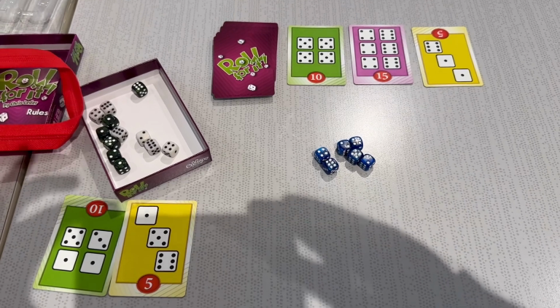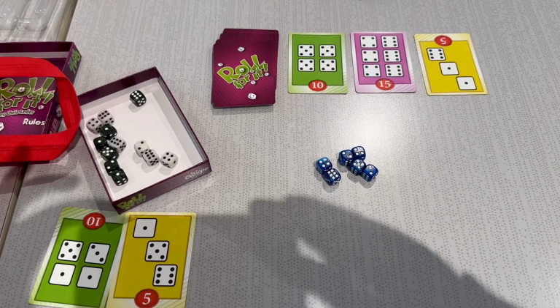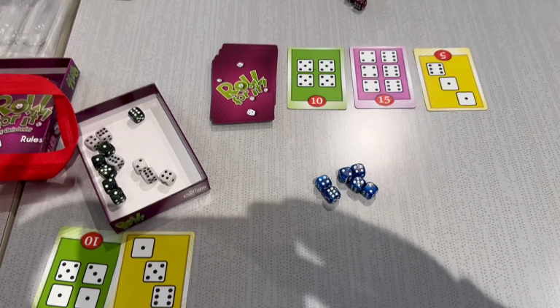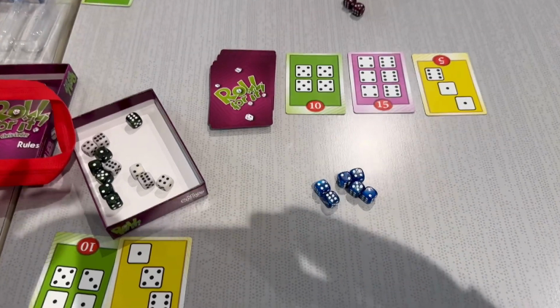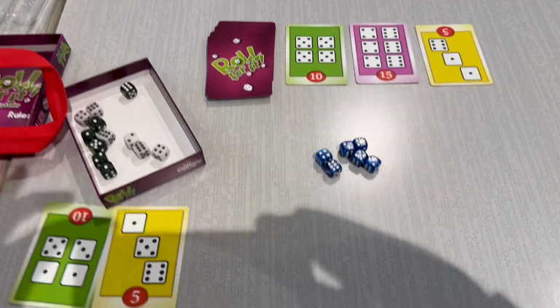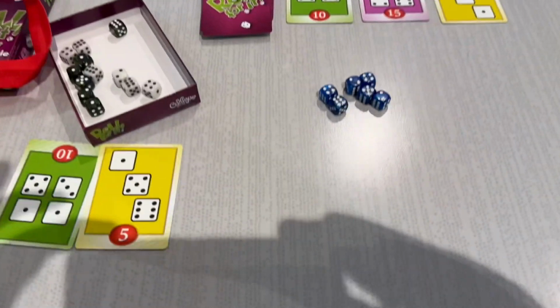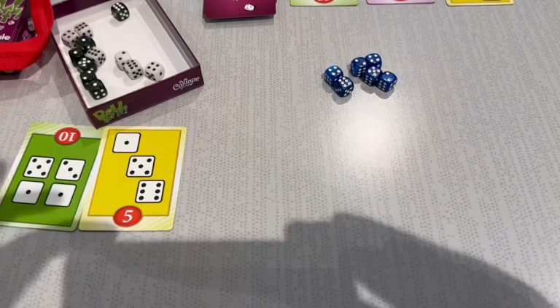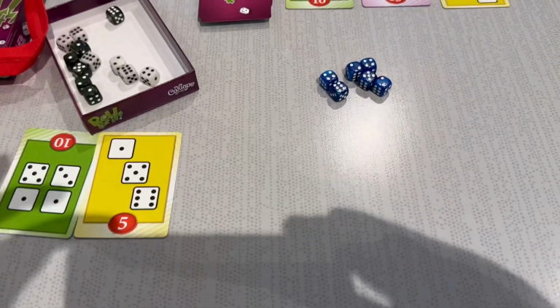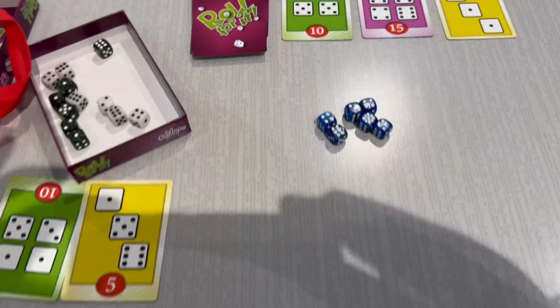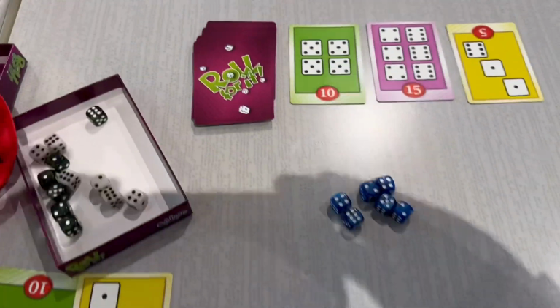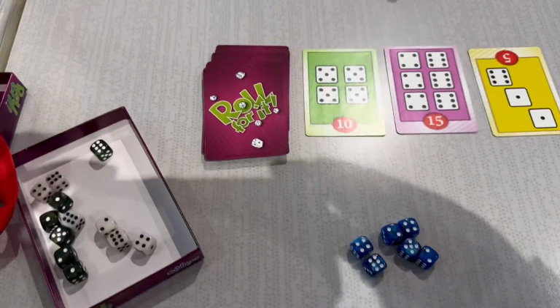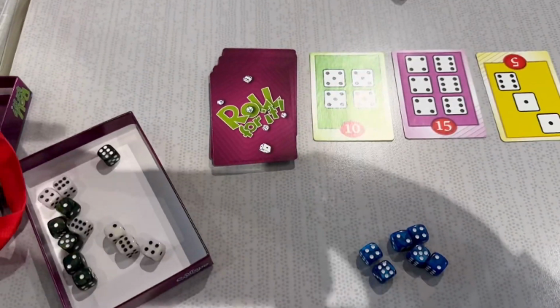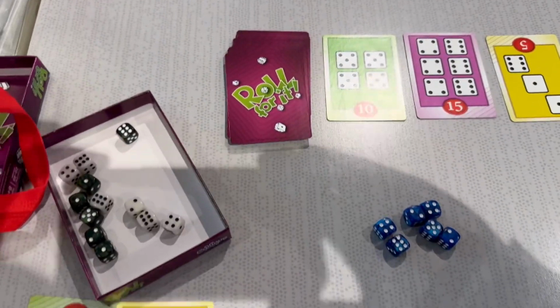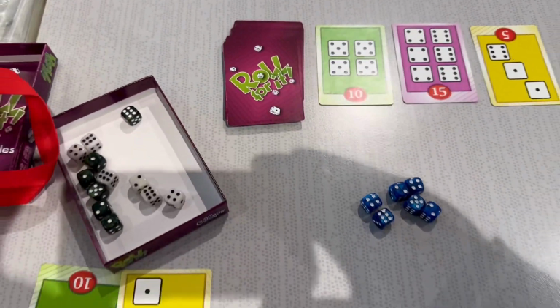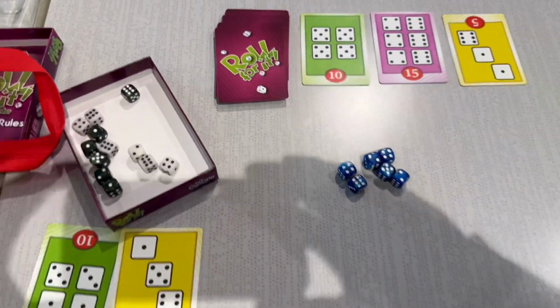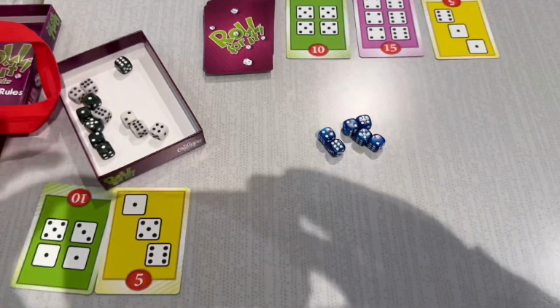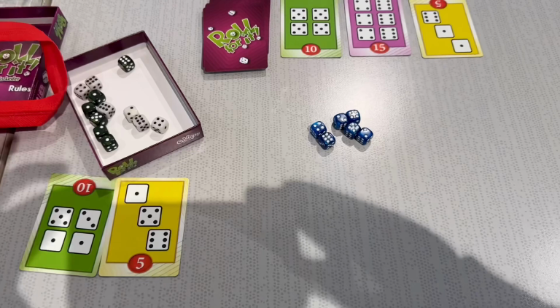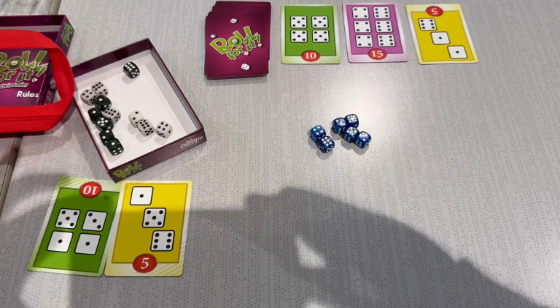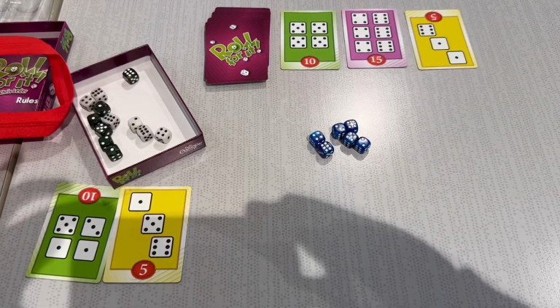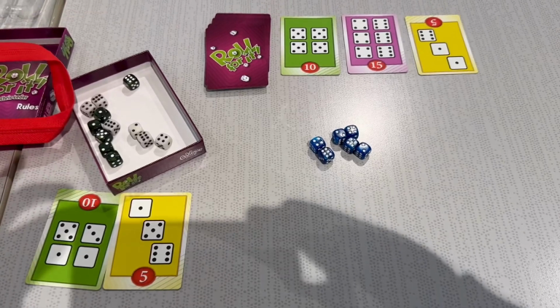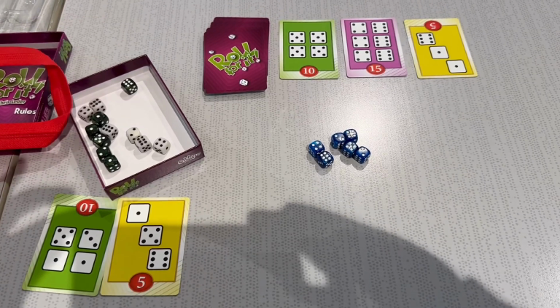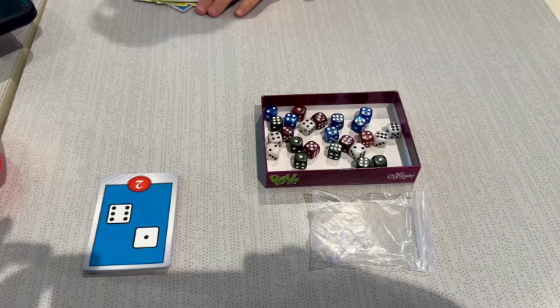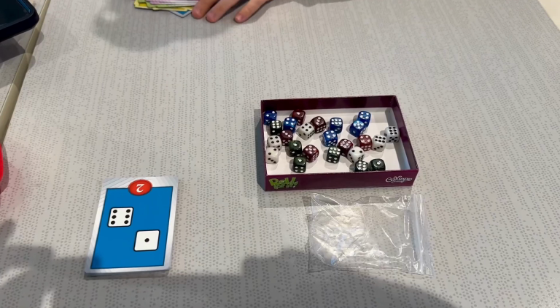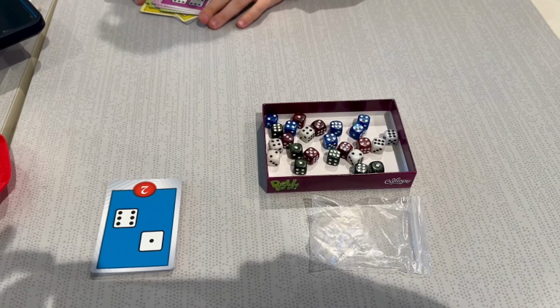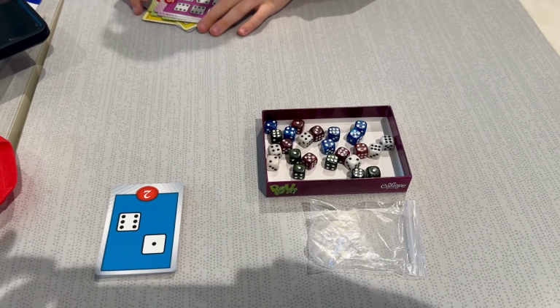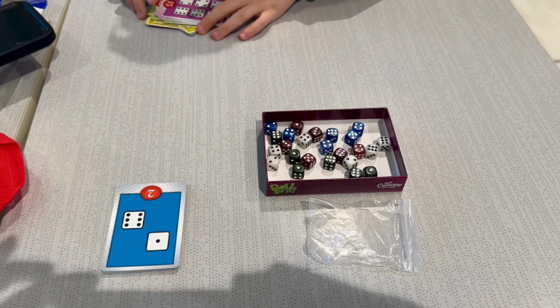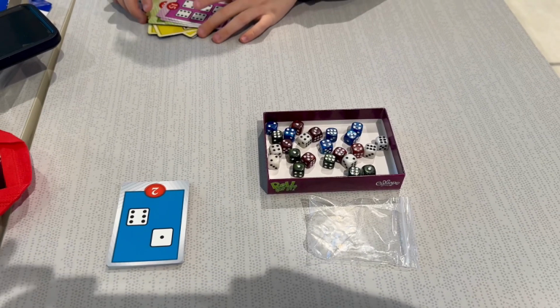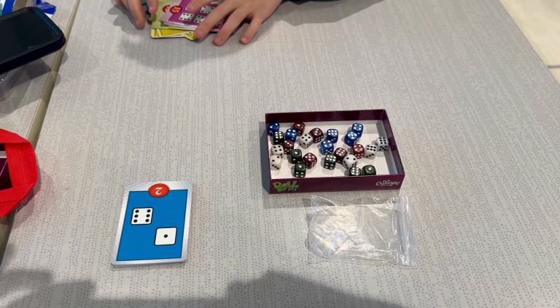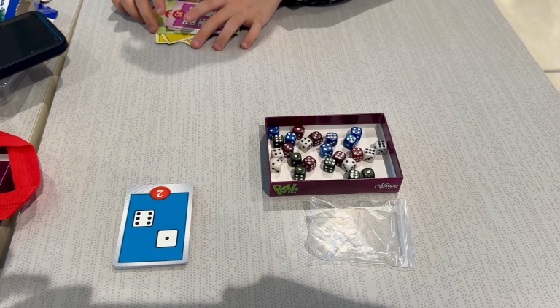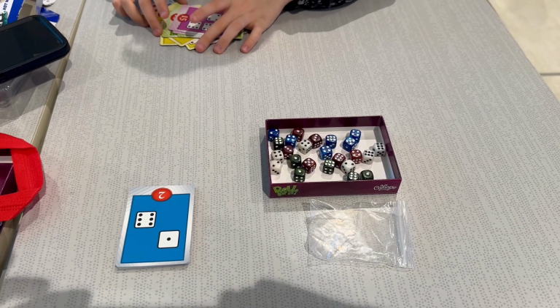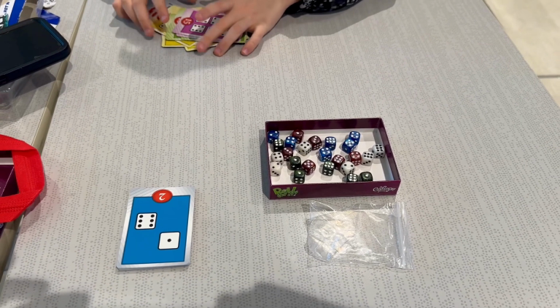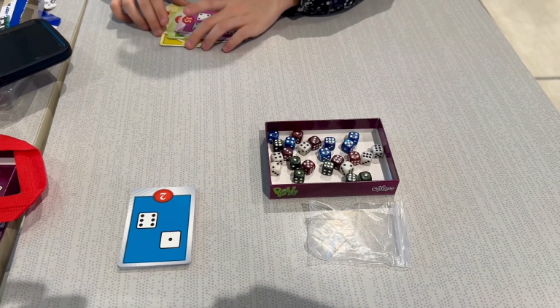We're in the mall now. As part of our adventure, we bought a dice game and Felix and I played it. For the record, Felix beat my socks off.